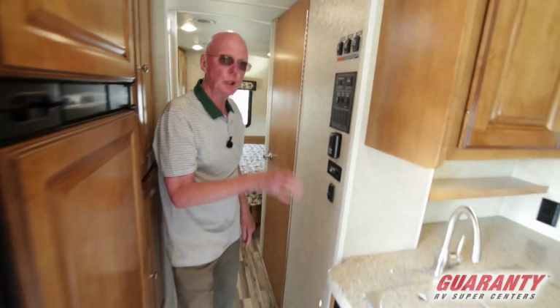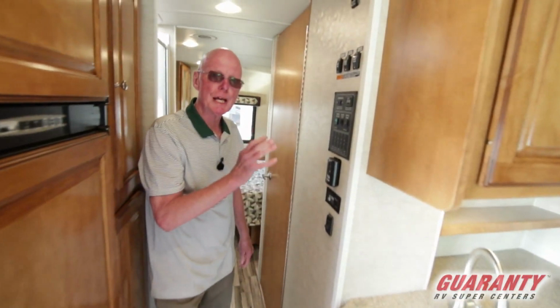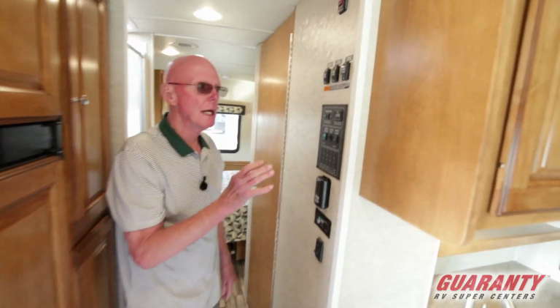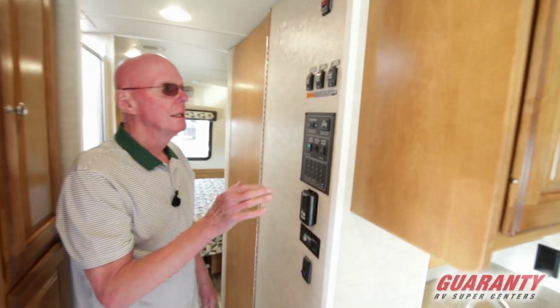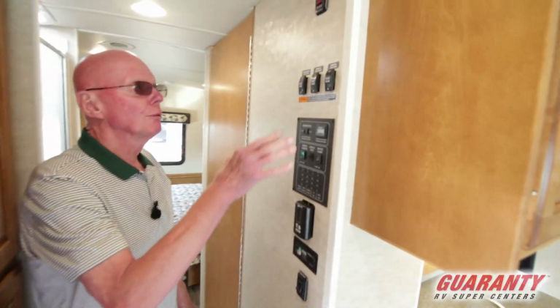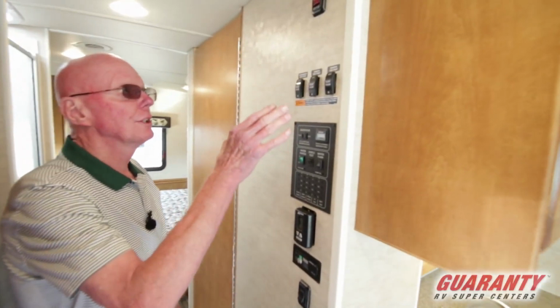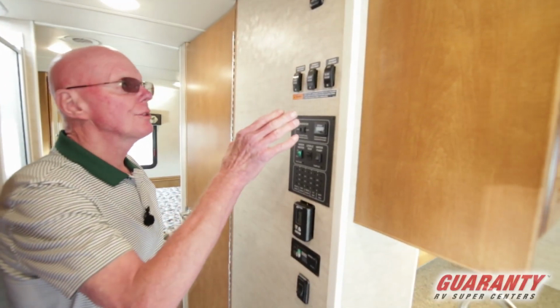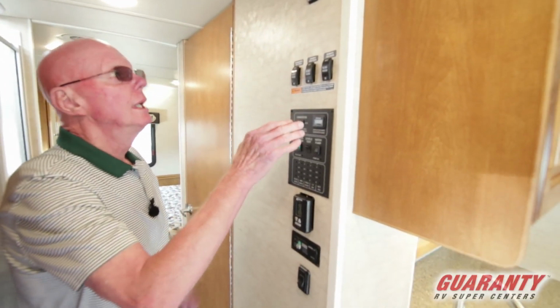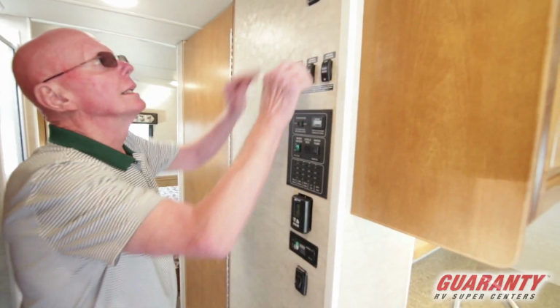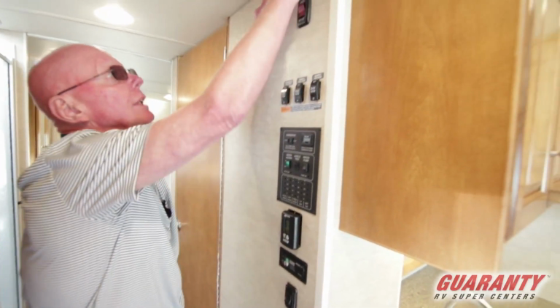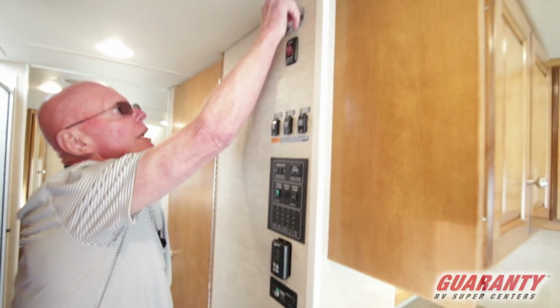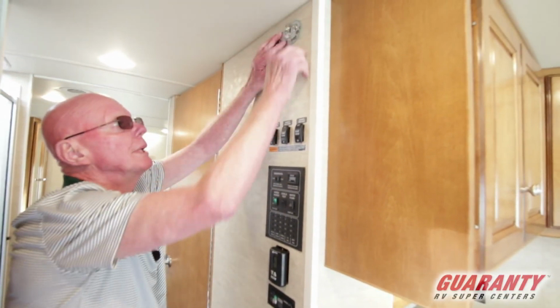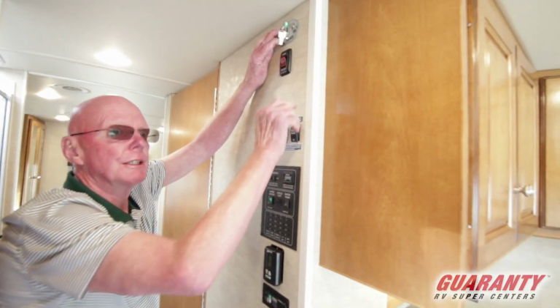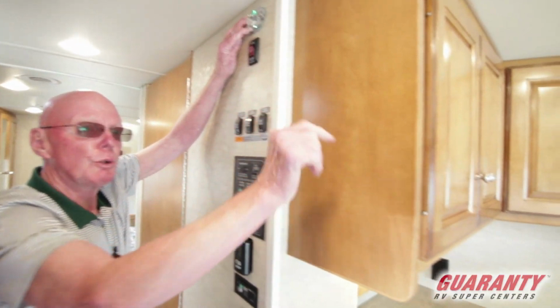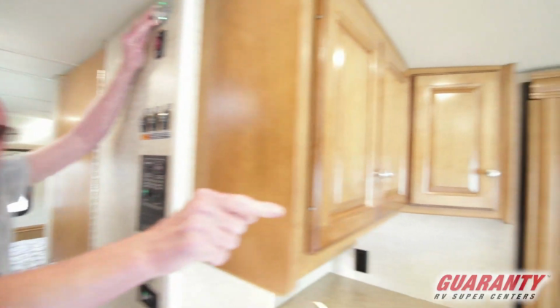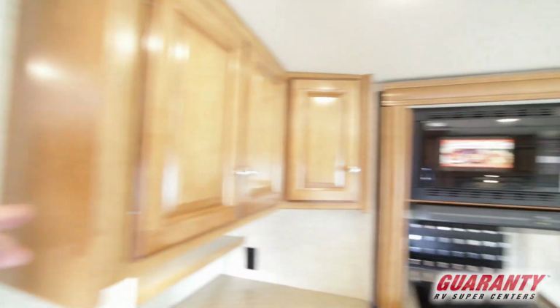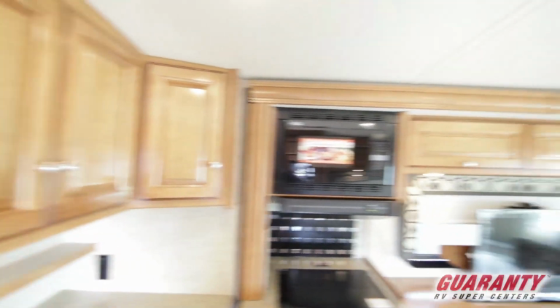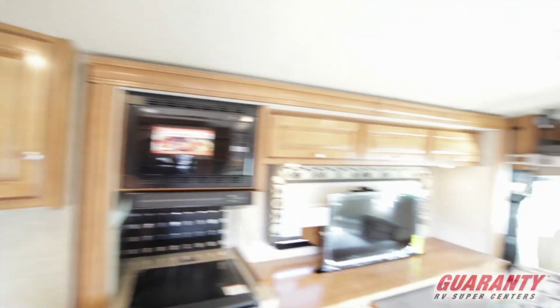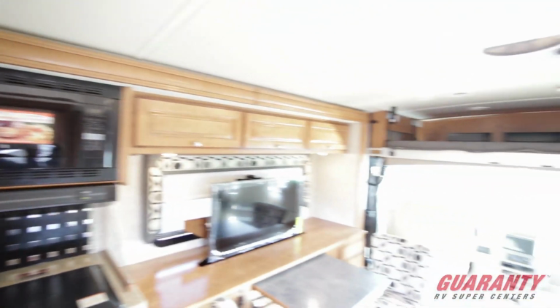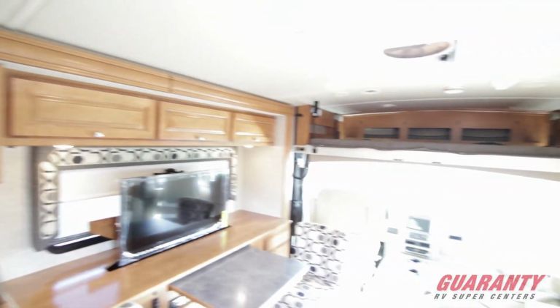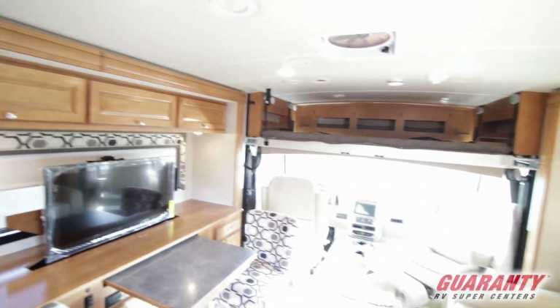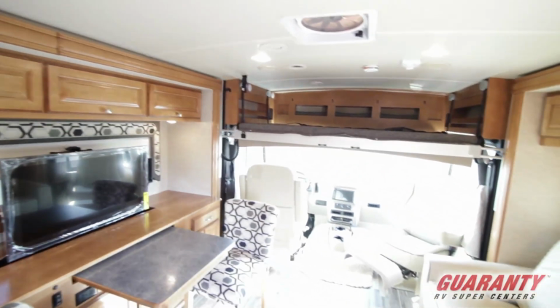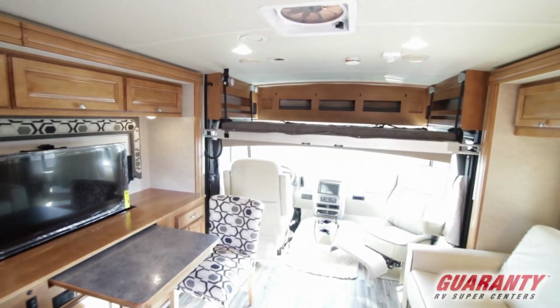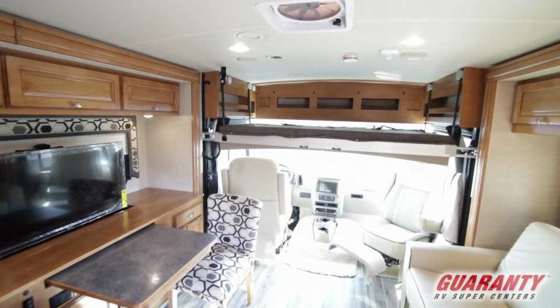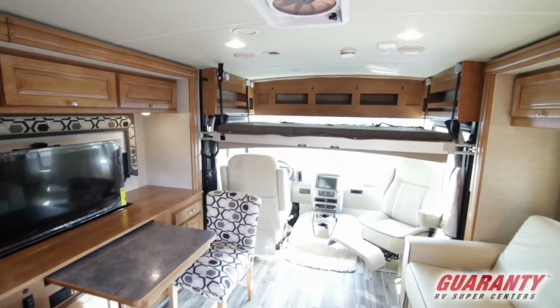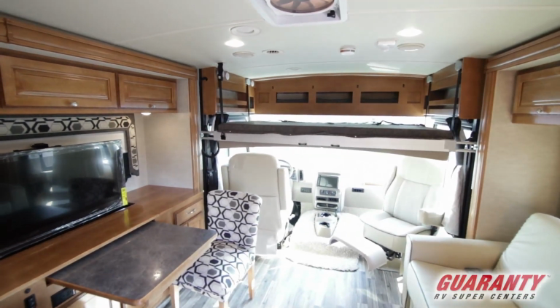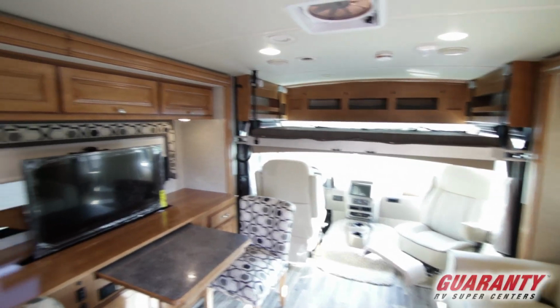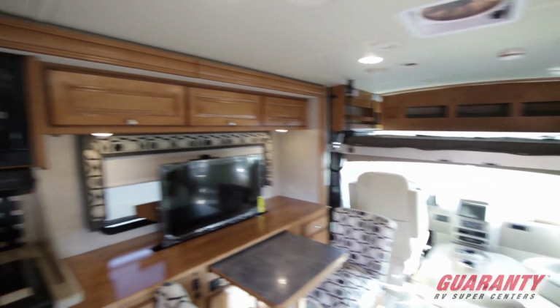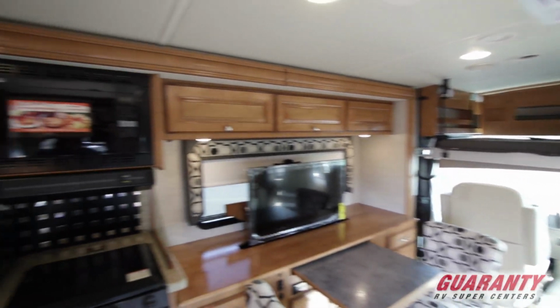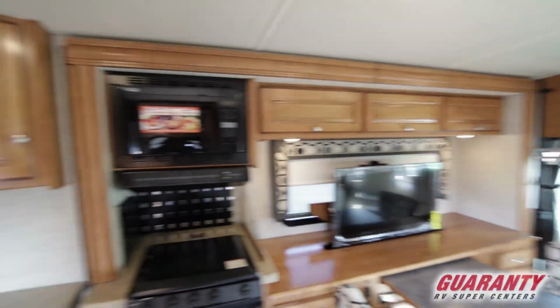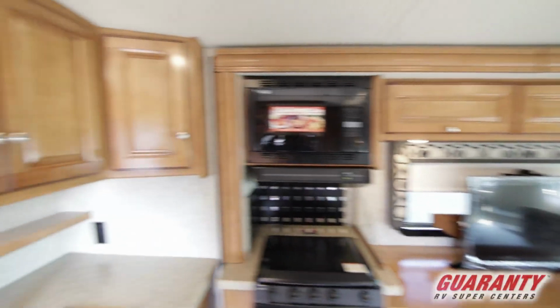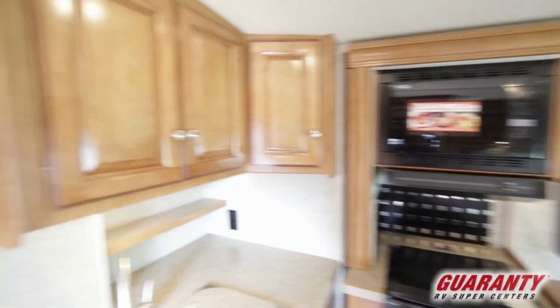Coach command center right here — I can run my slide outs, I can even run my bed. Take a look at that loft bed — how about that? That's so slick. Great engineering on that.